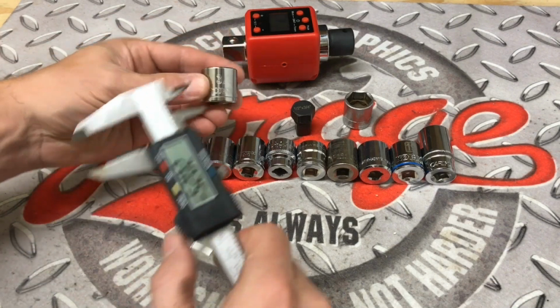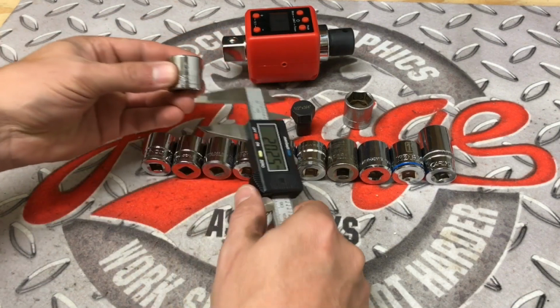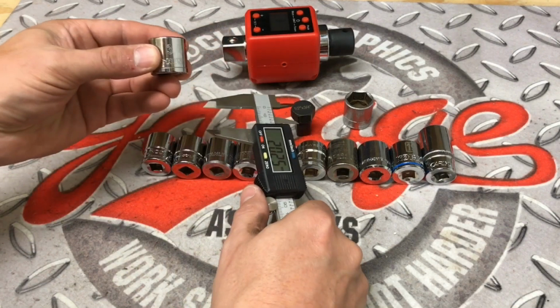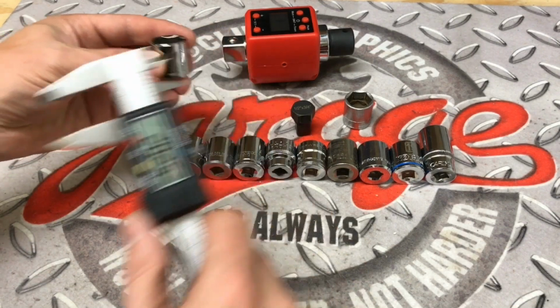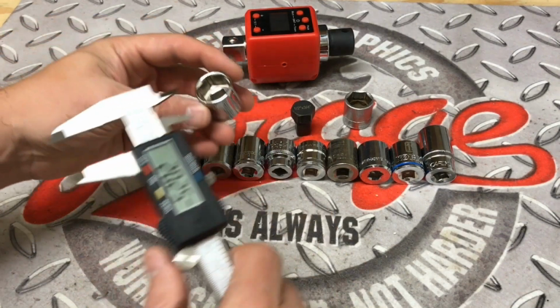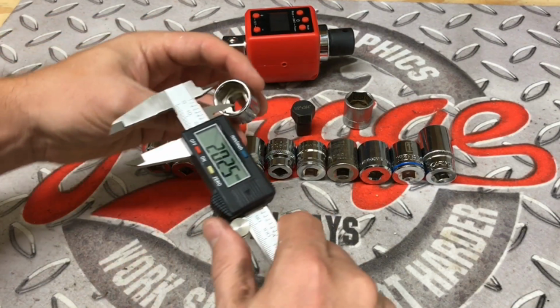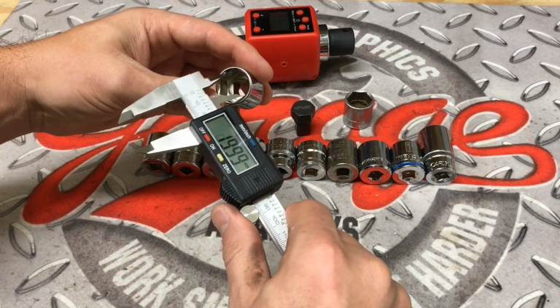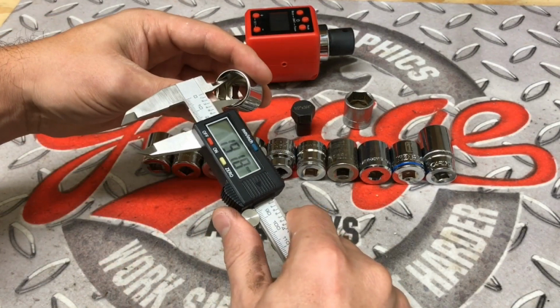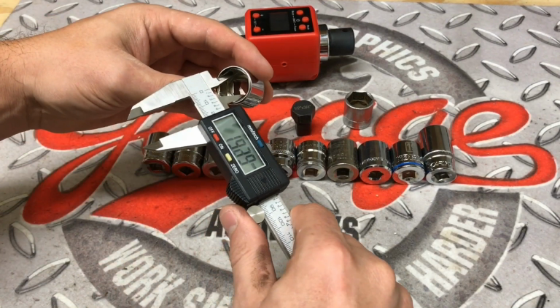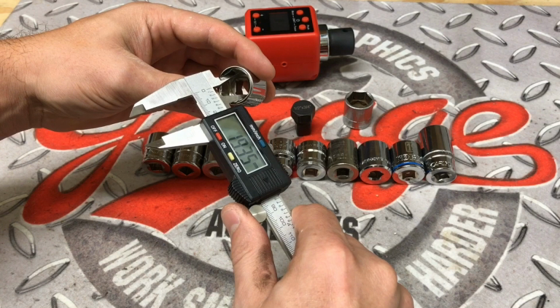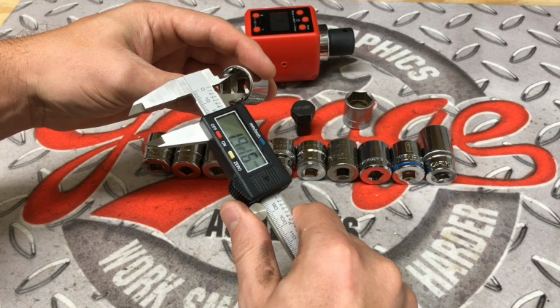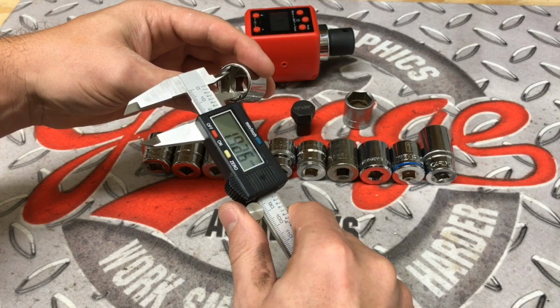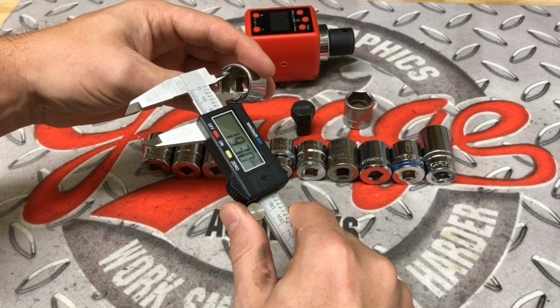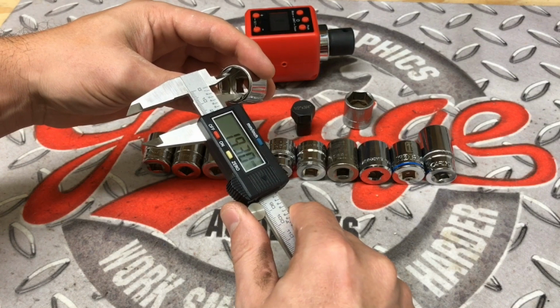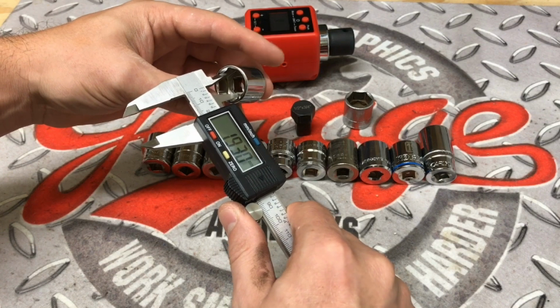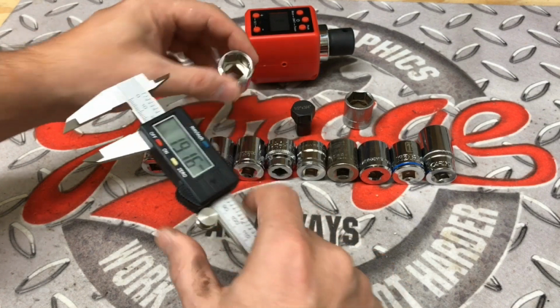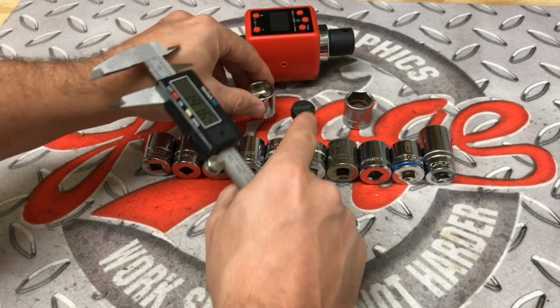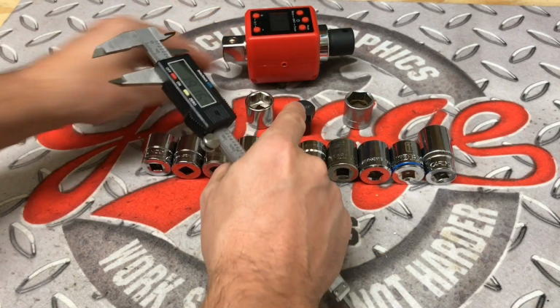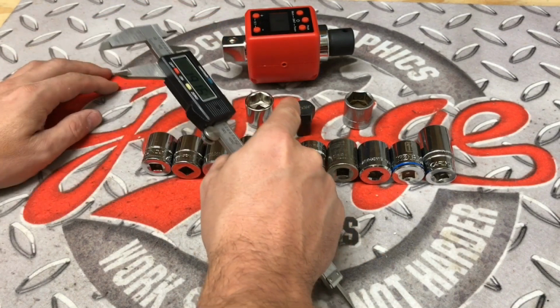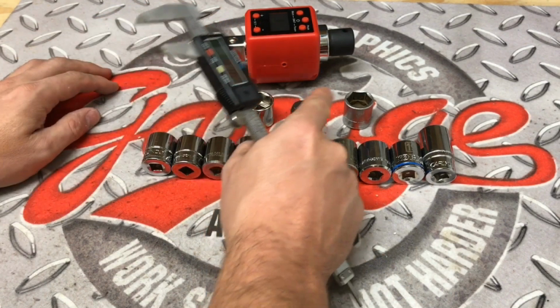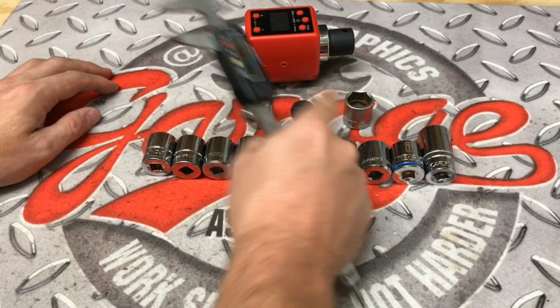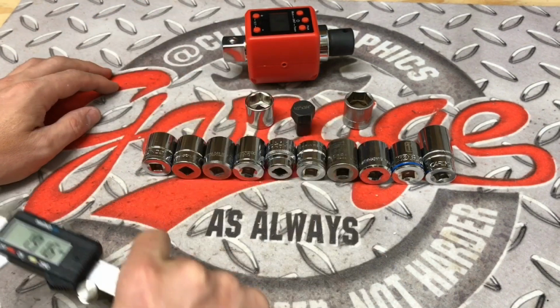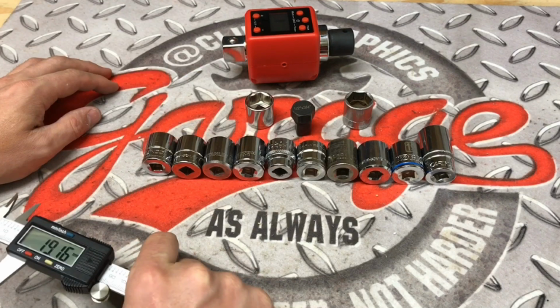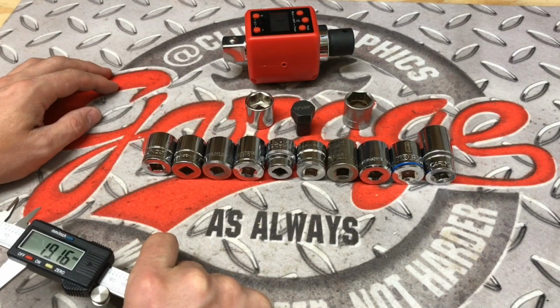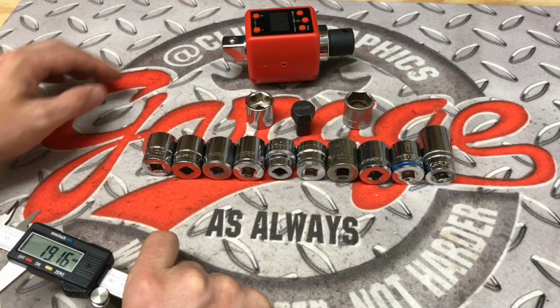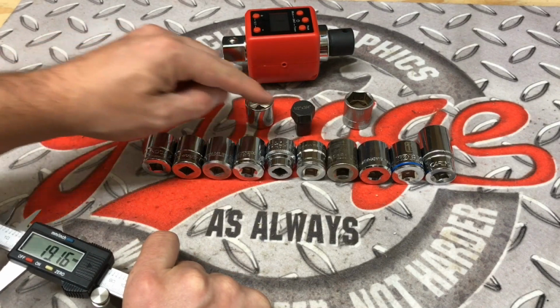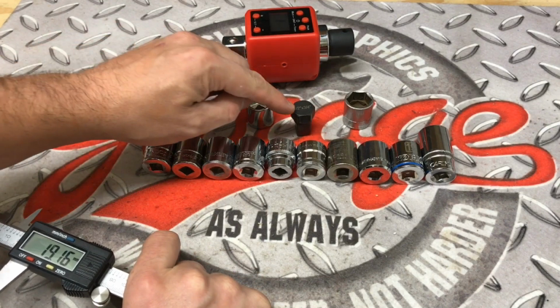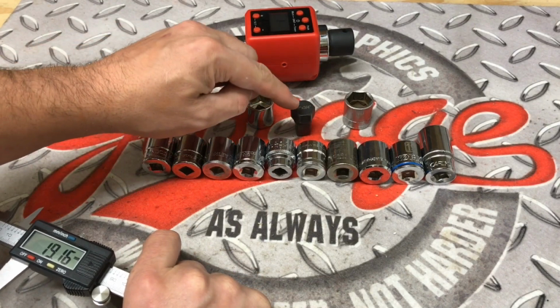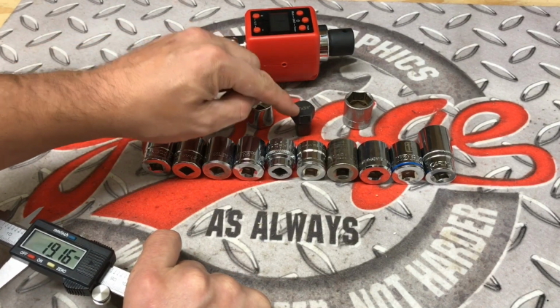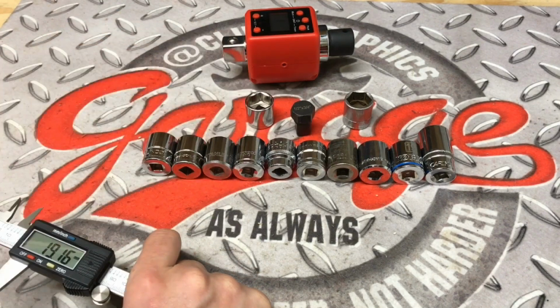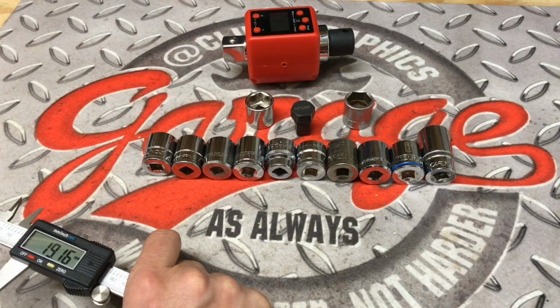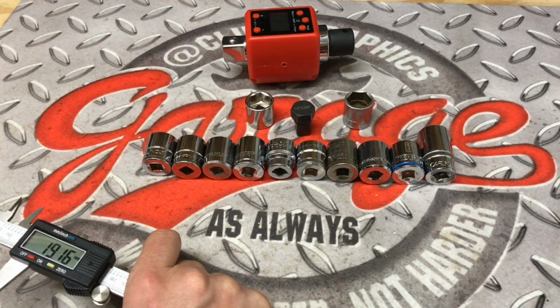Now even though that's denoted as a 3 quarters inch socket, we know that the conversion to metric tells us that the 19 millimeter is going to be ever so slightly tighter in tolerance than the 3 quarters.